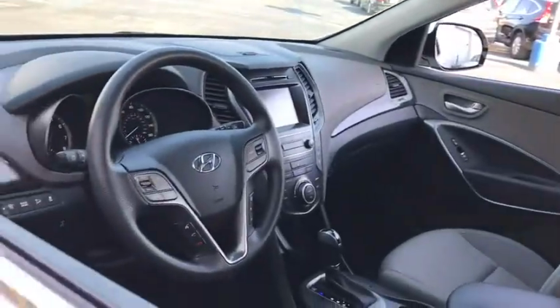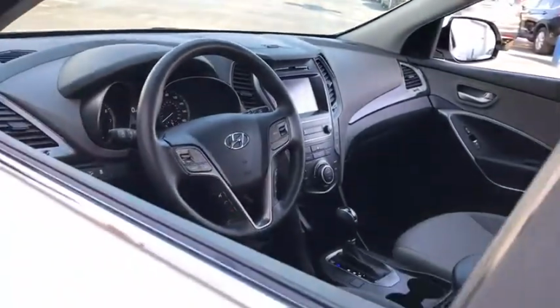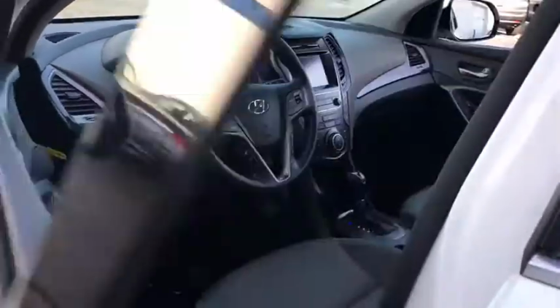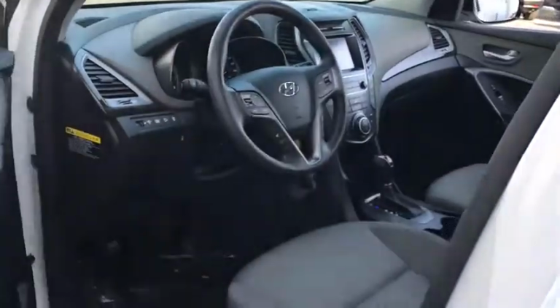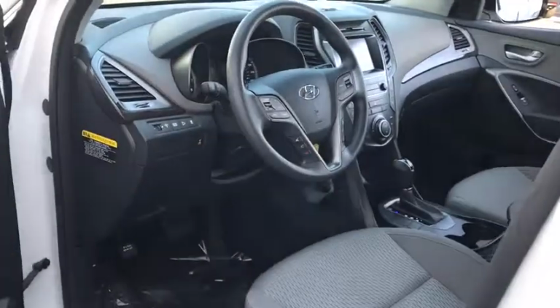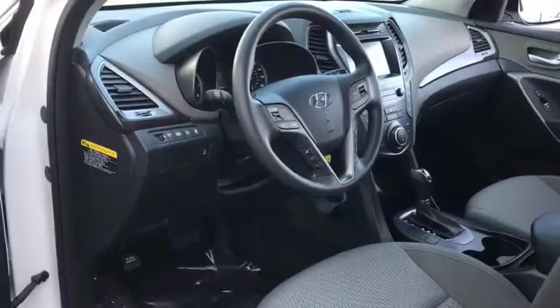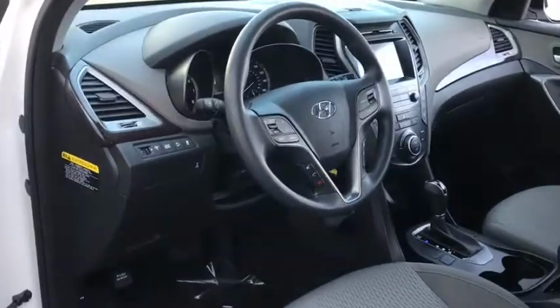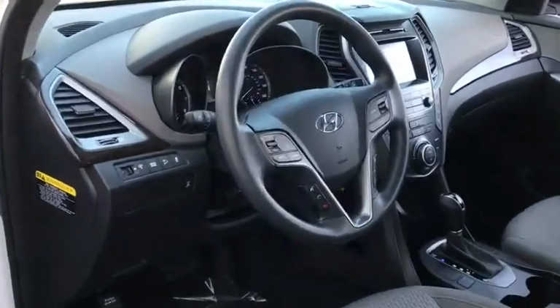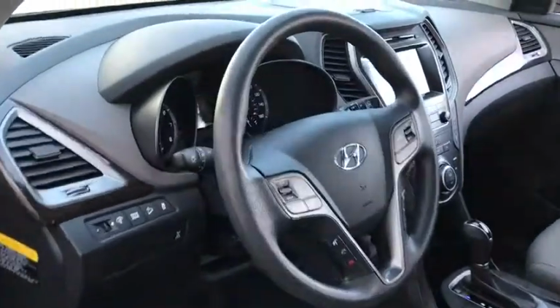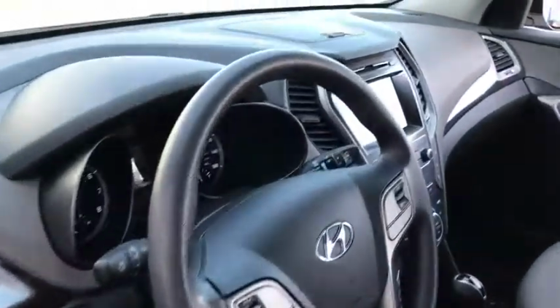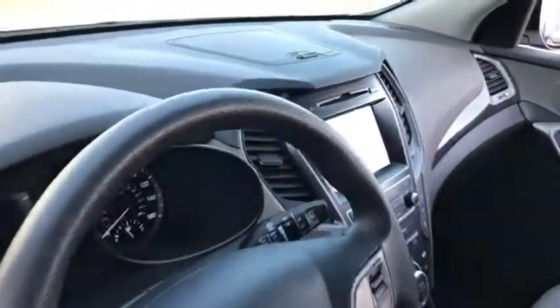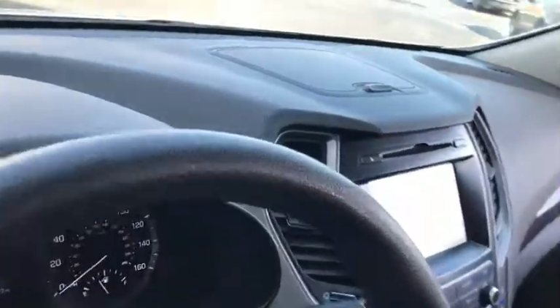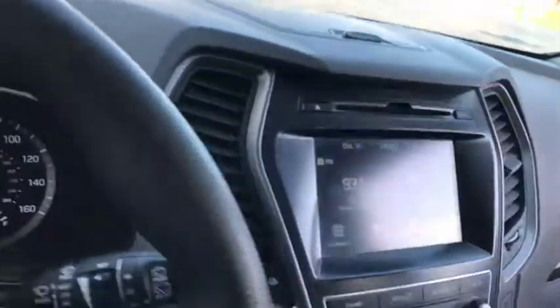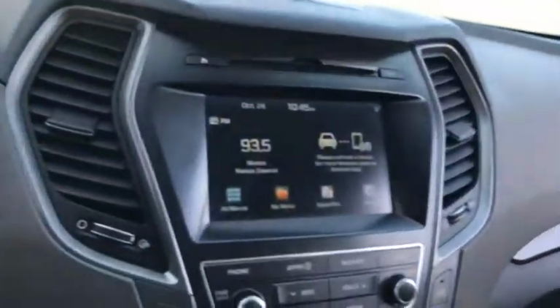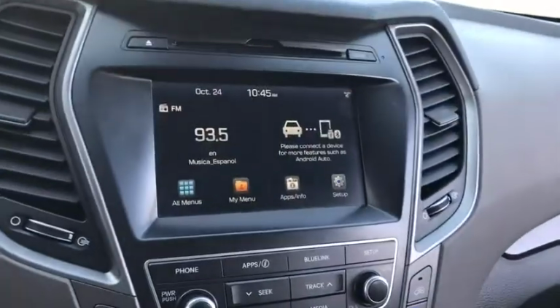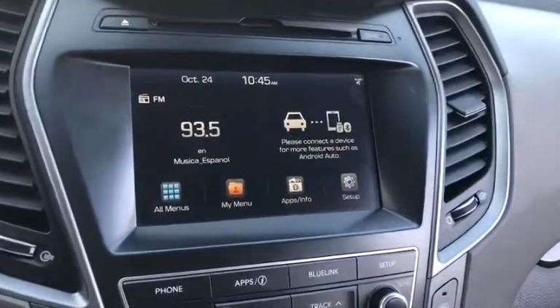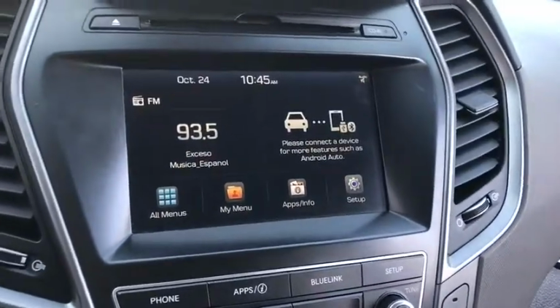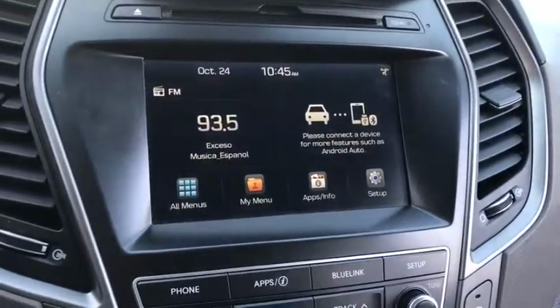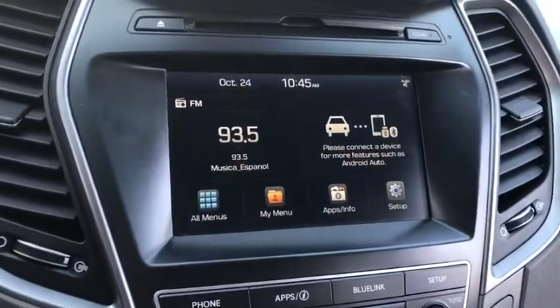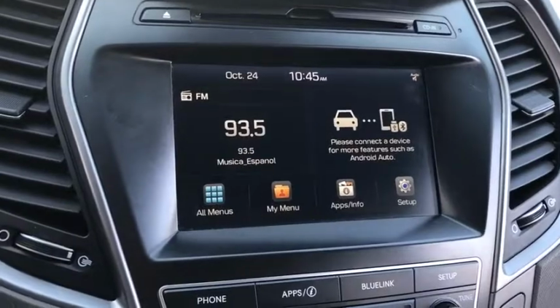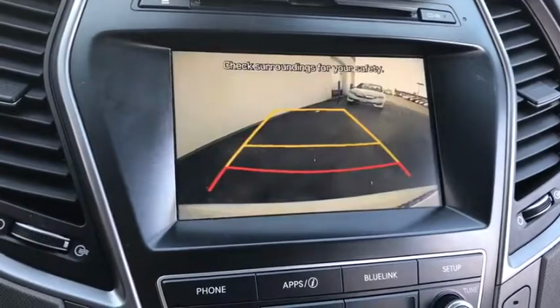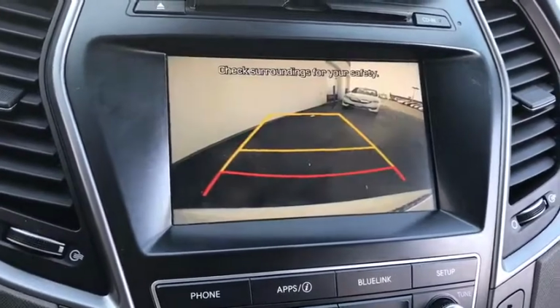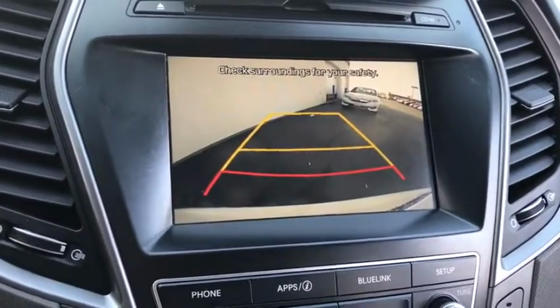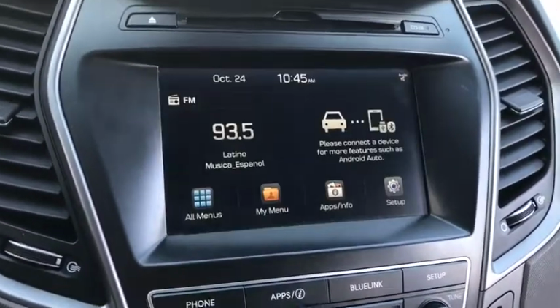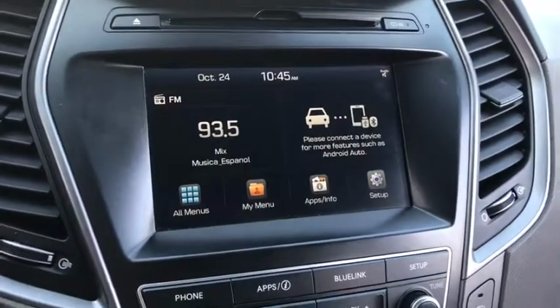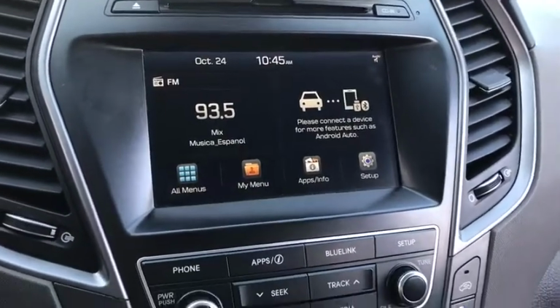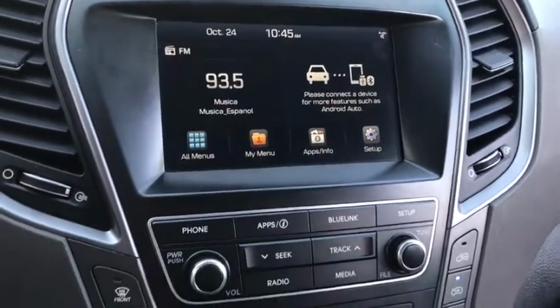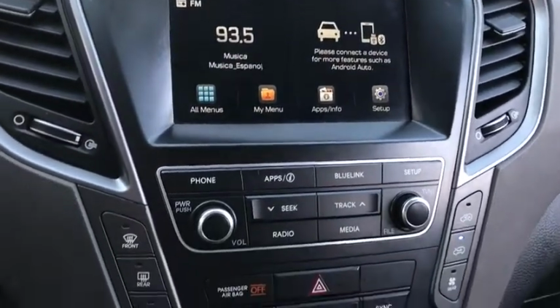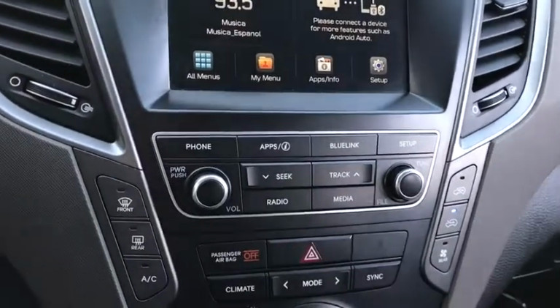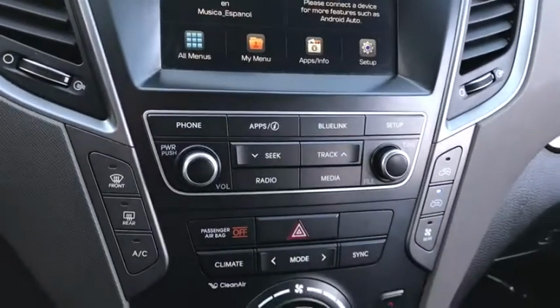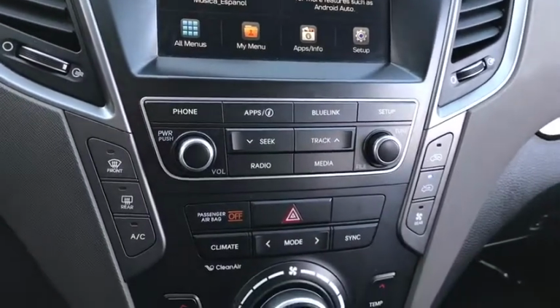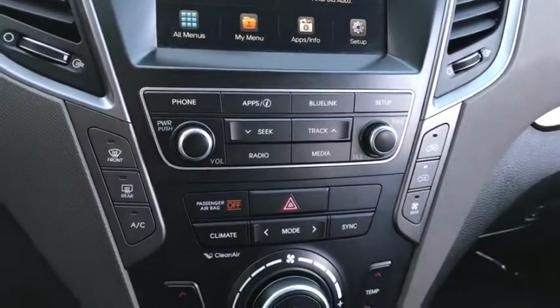Stability control. Keyless entry. Traction control. Steering wheel audio controls. Backup camera. All-wheel drive. Anti-lock braking system. Bluetooth. Power steering.